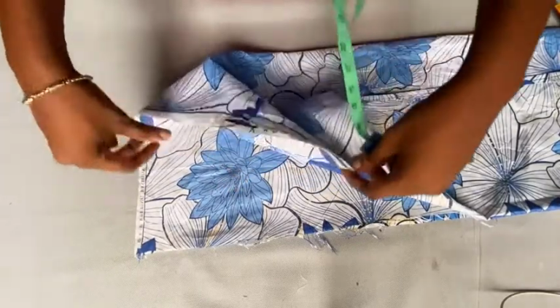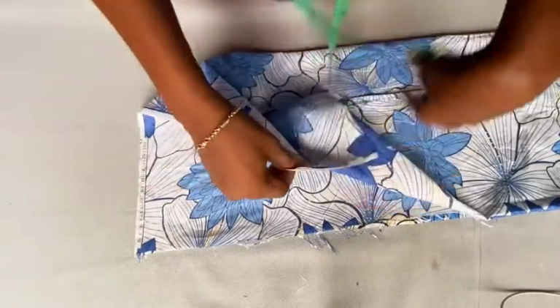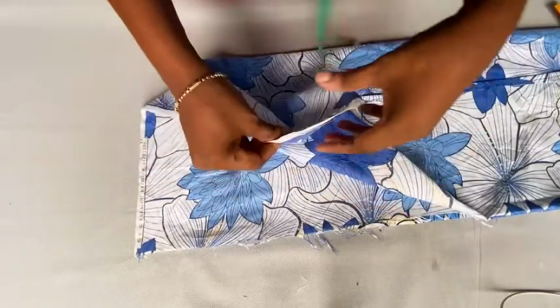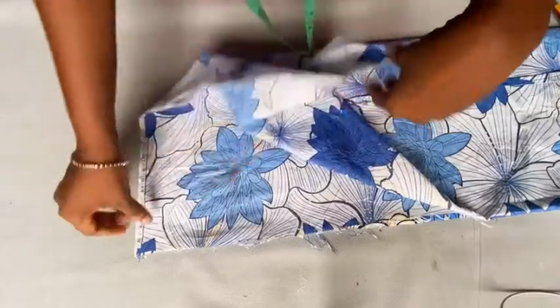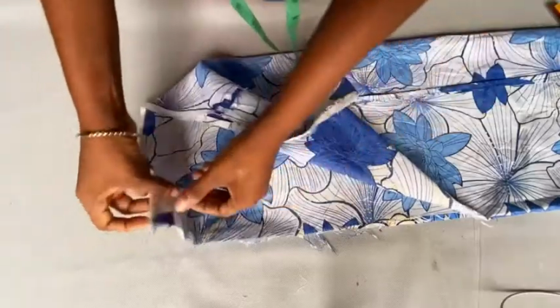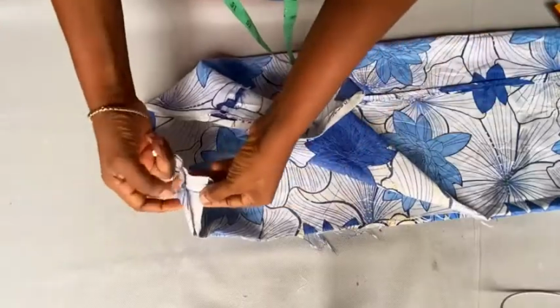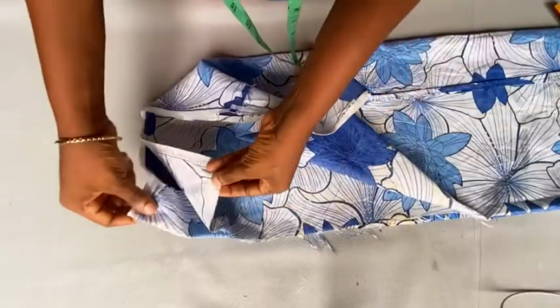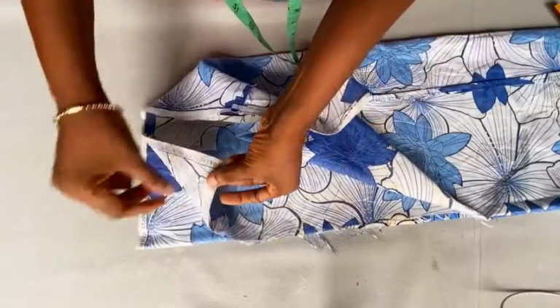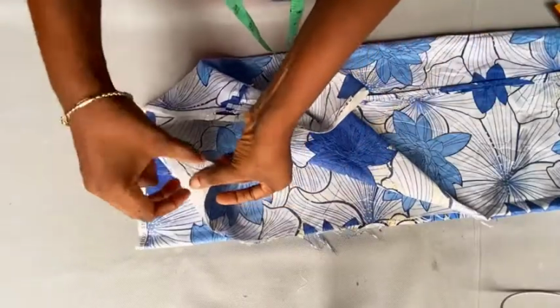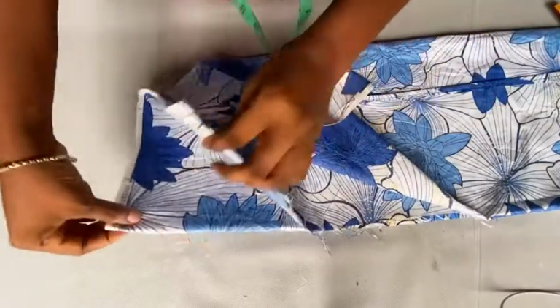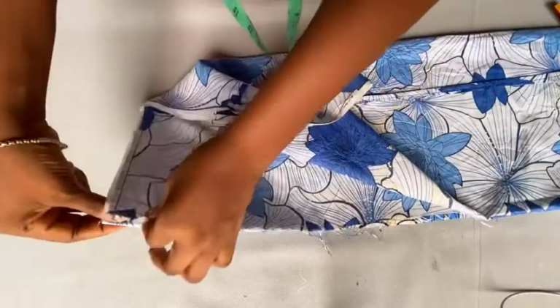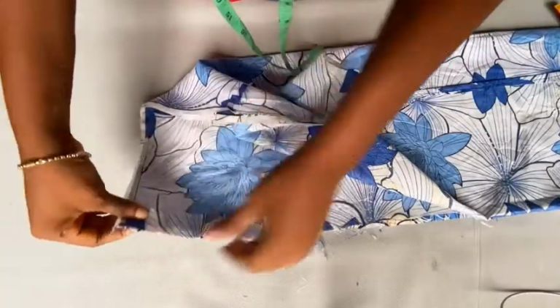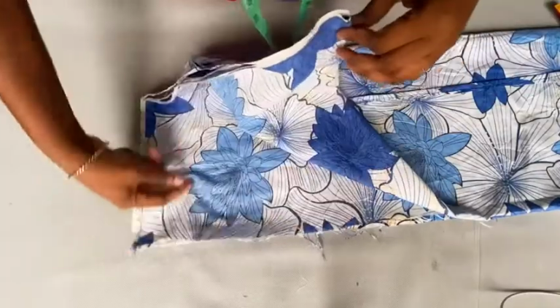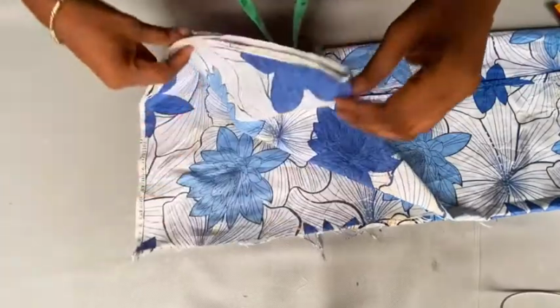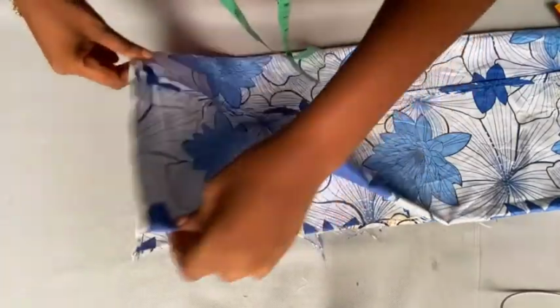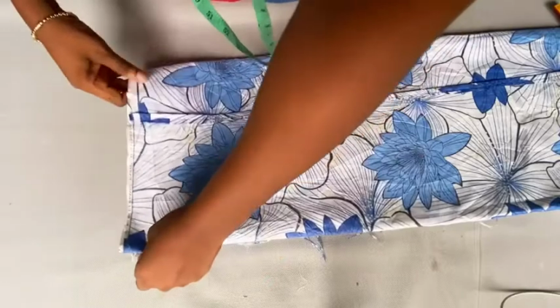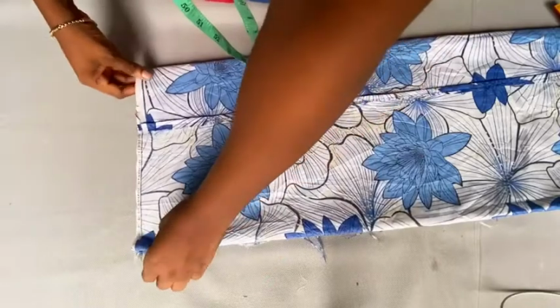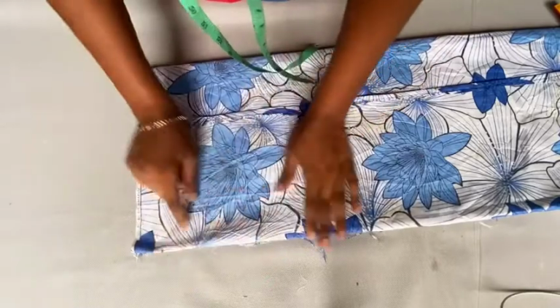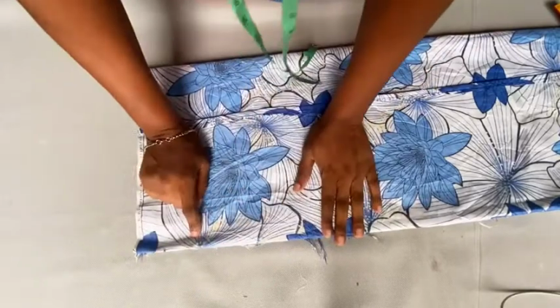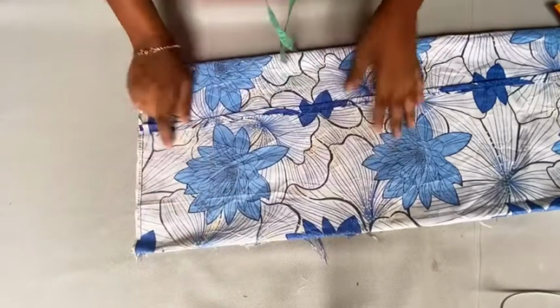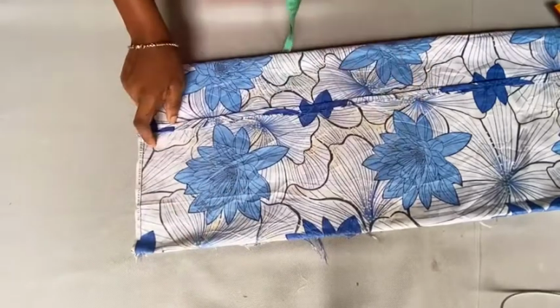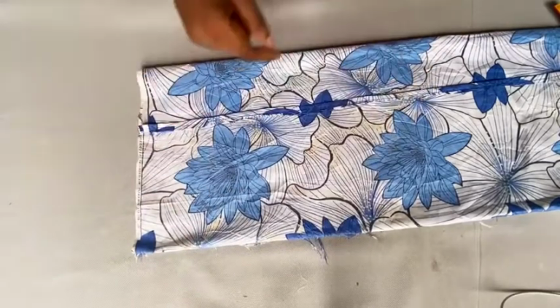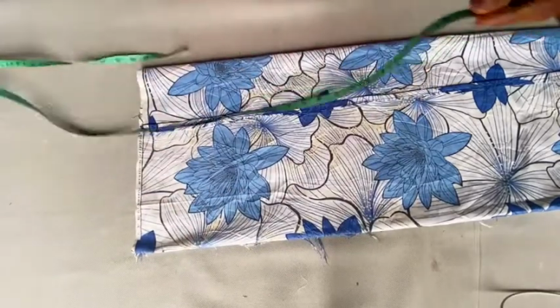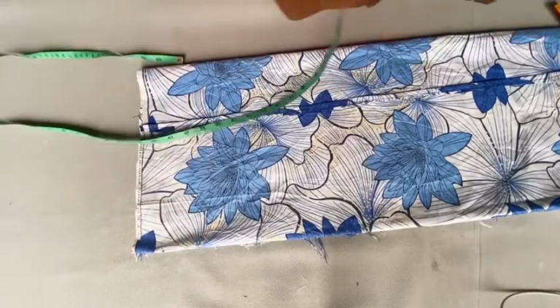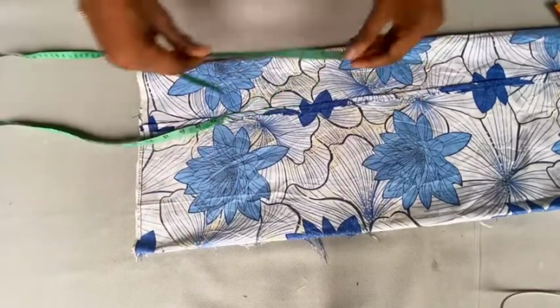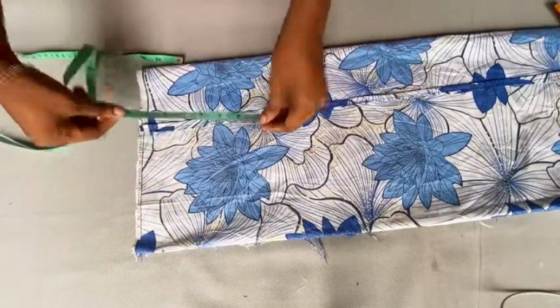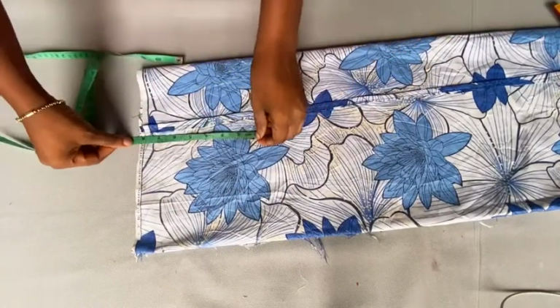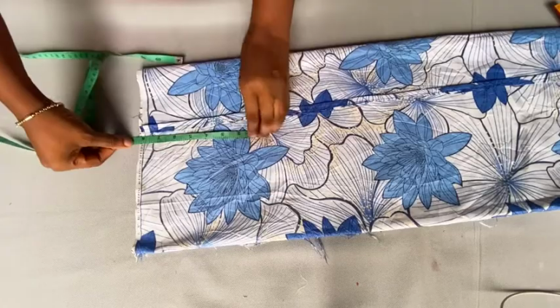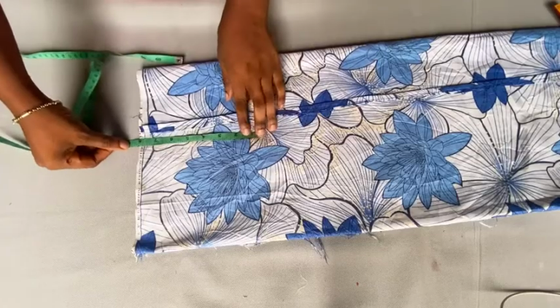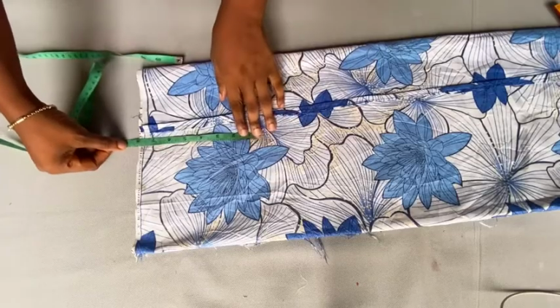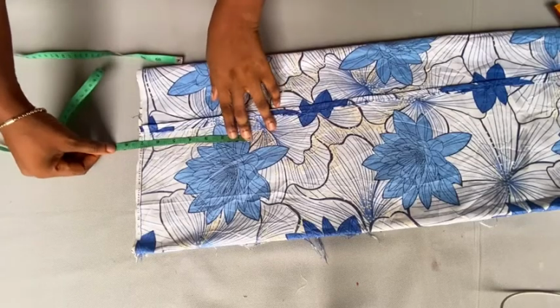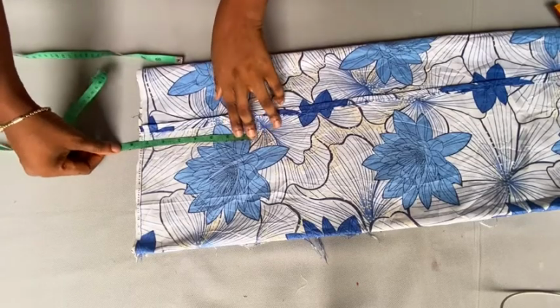This is how you're going to do it: fold your fabric into two, then fold it again into four, and then fold it again — that will make it eight layers. Once you fold it like that, you're going to mark it from the bottom upward.